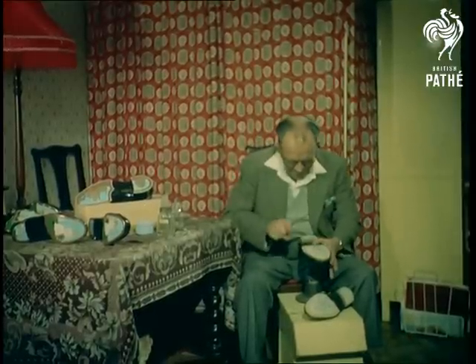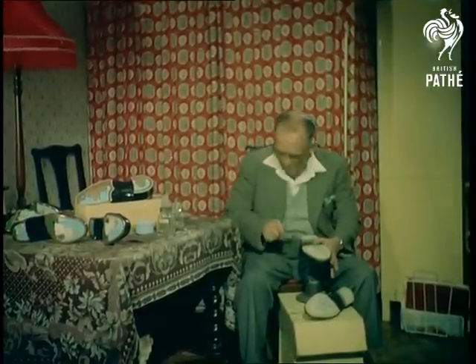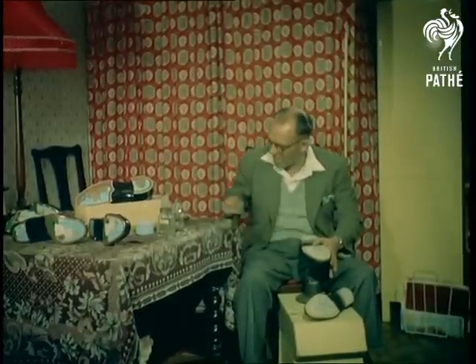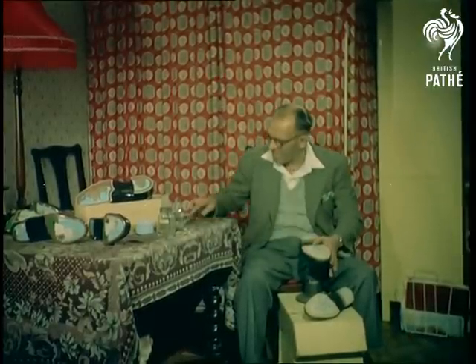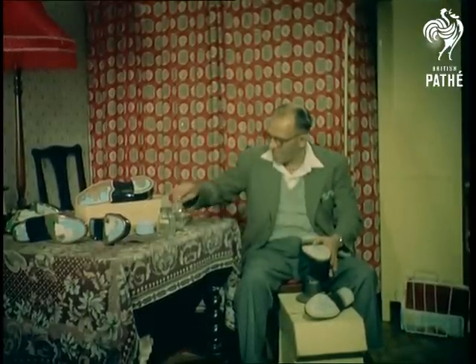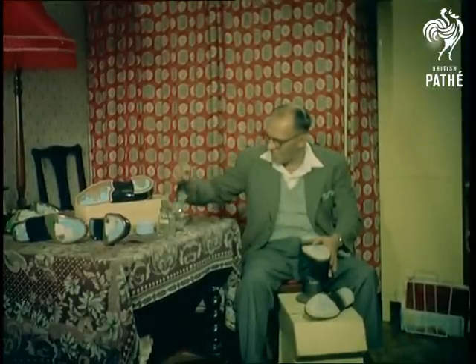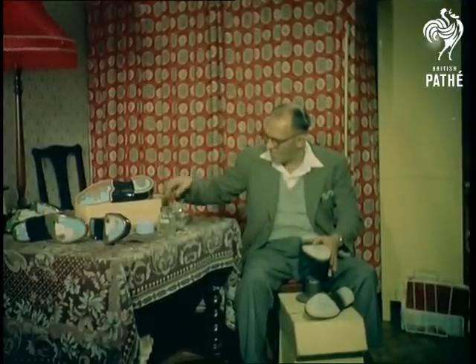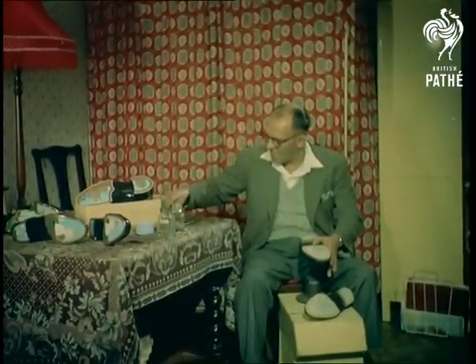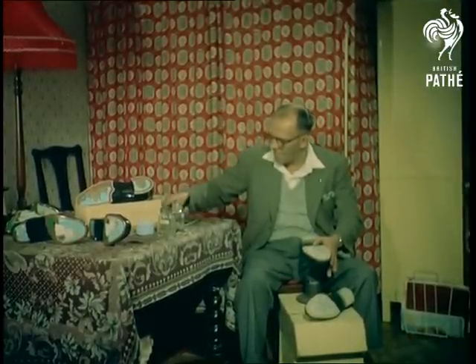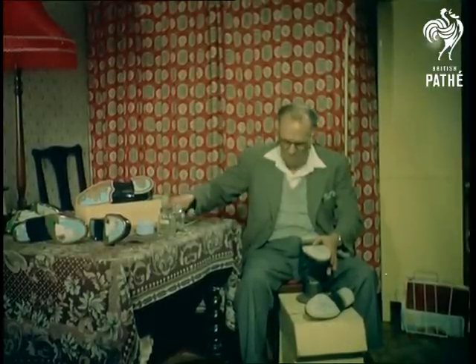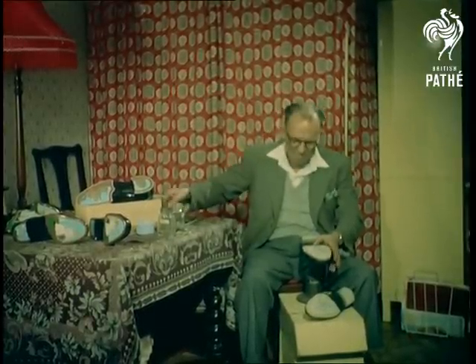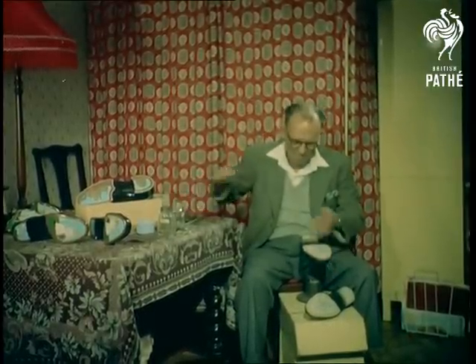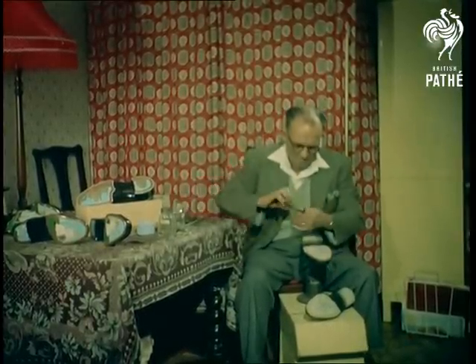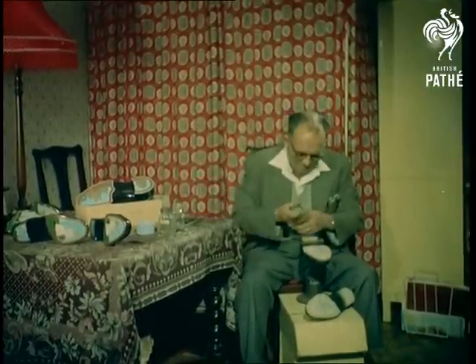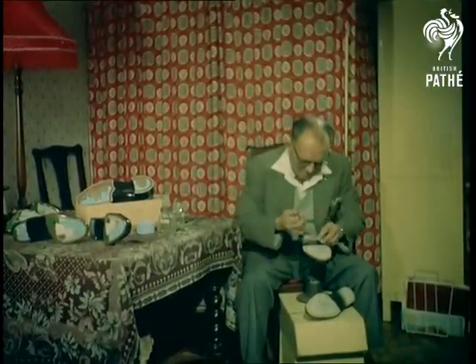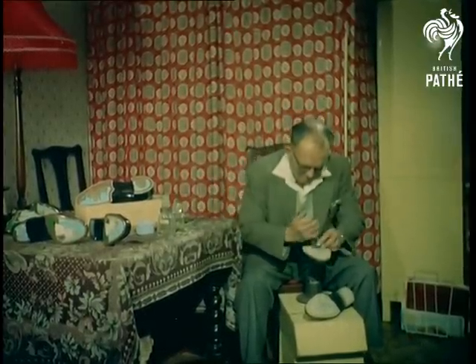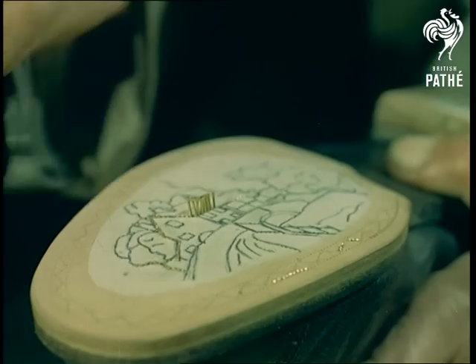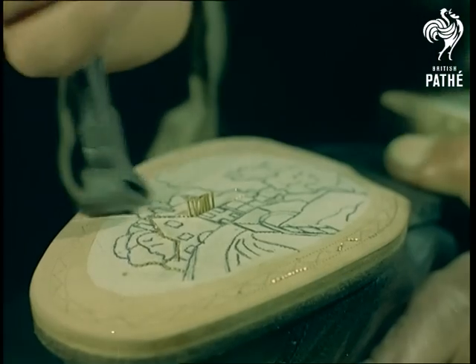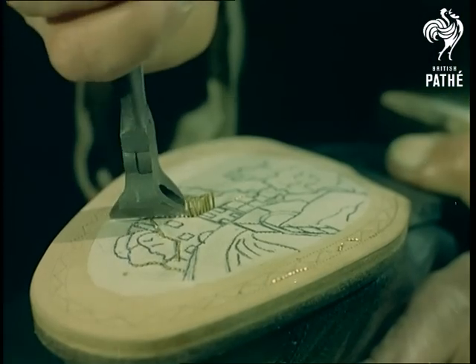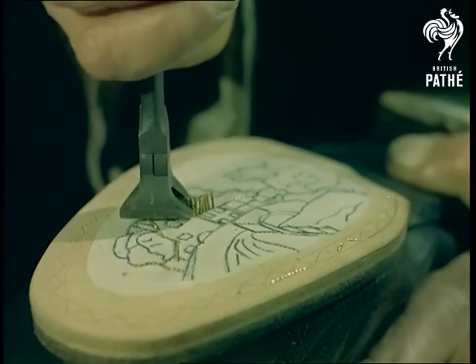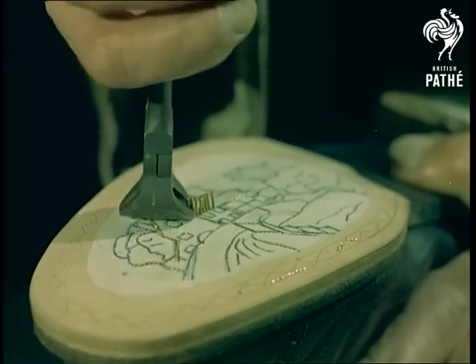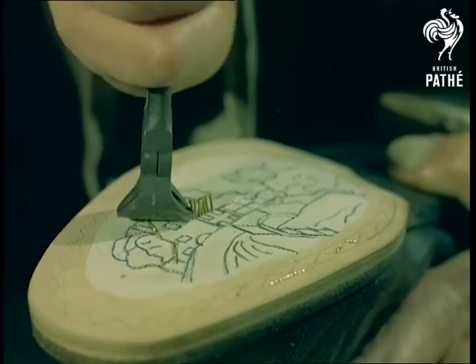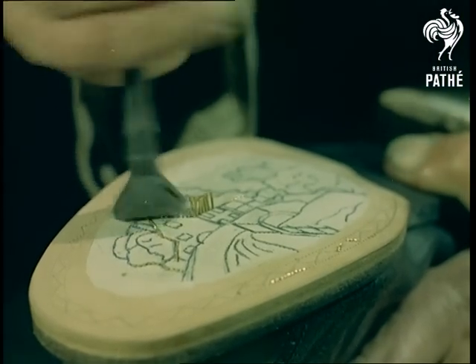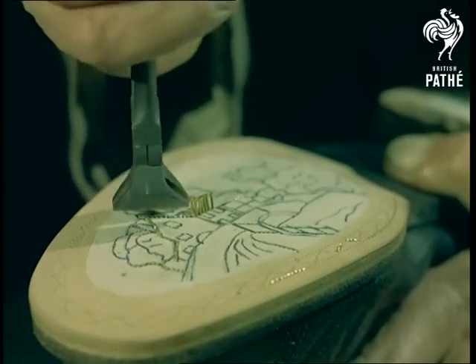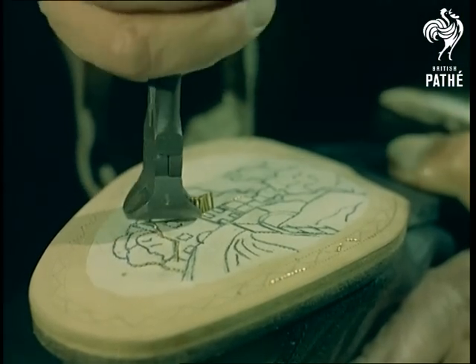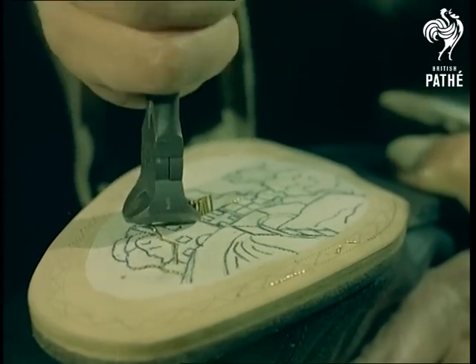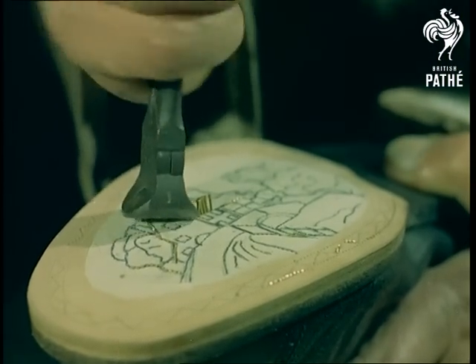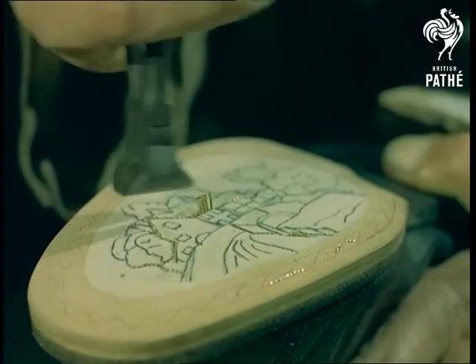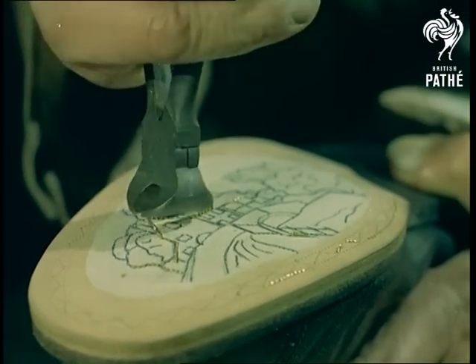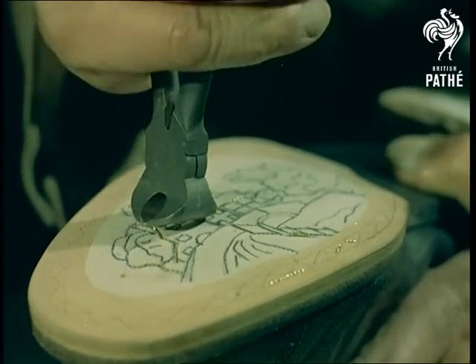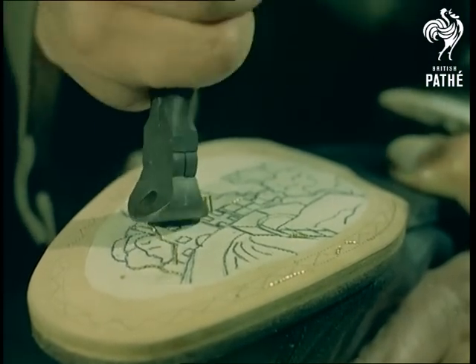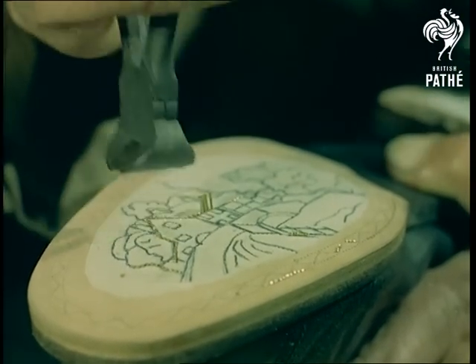Once in position, the pins are sheared off with pincers to ensure uniformity, because the heads may vary slightly in size and spoil the symmetry of the design.